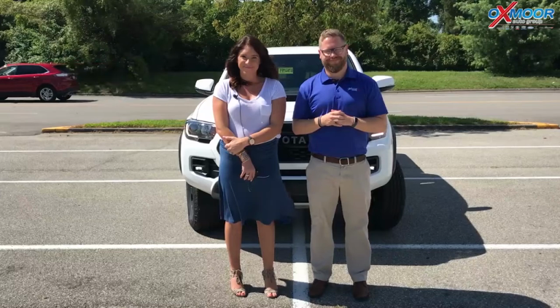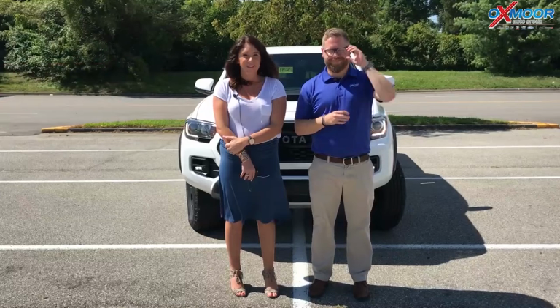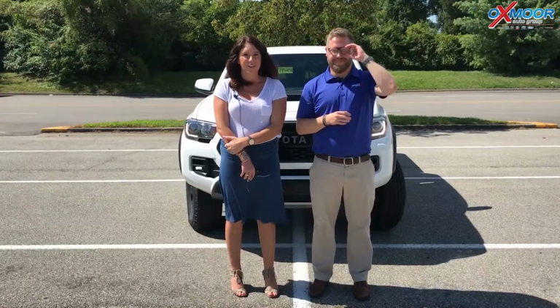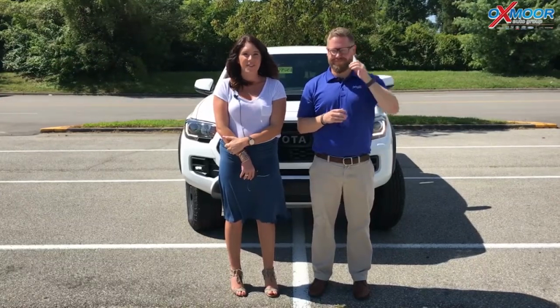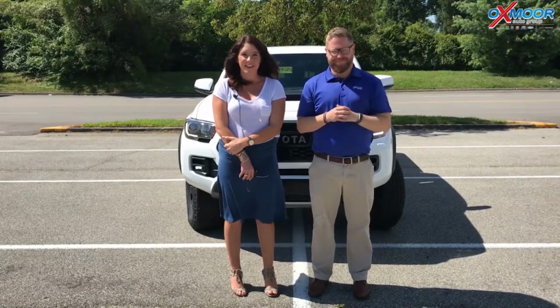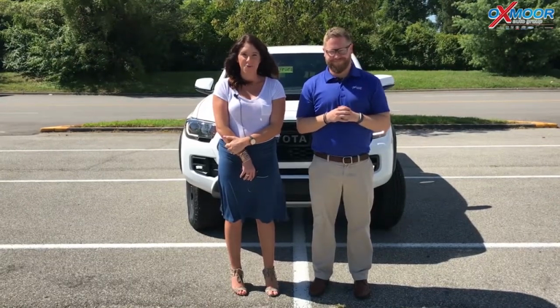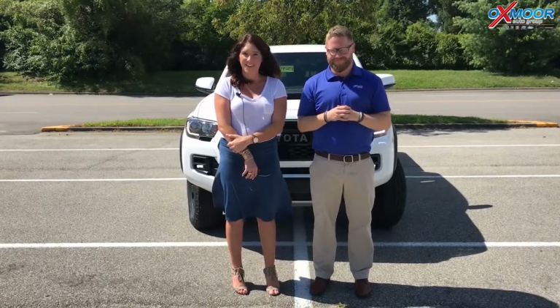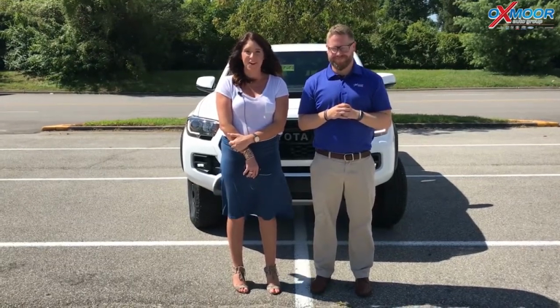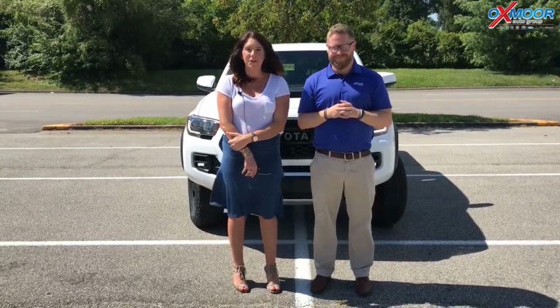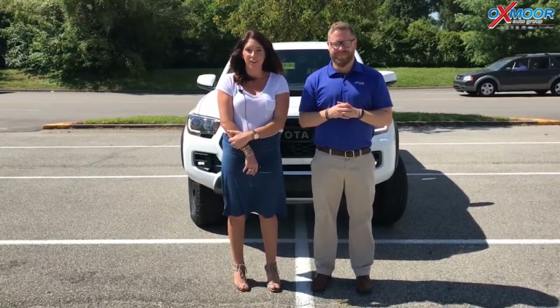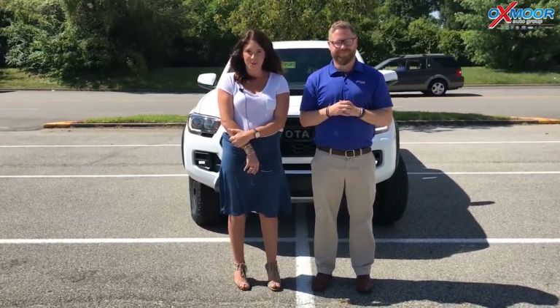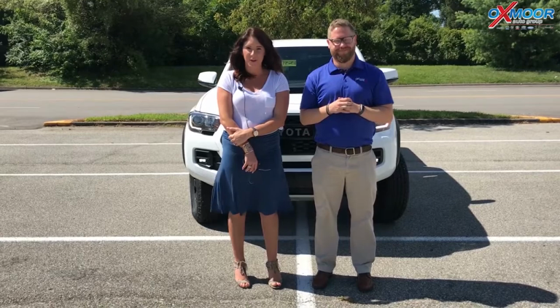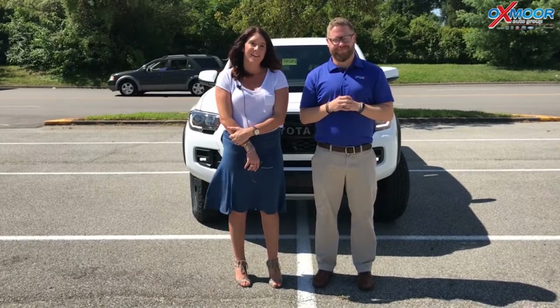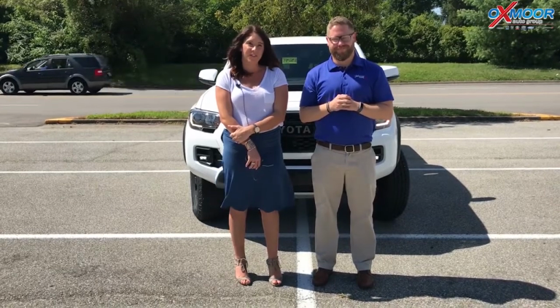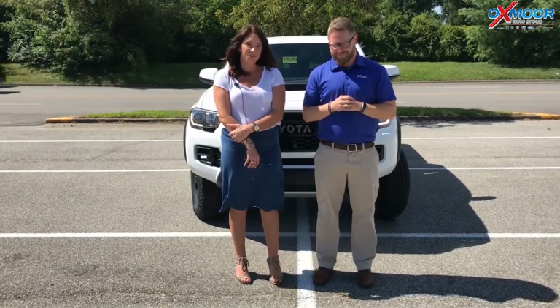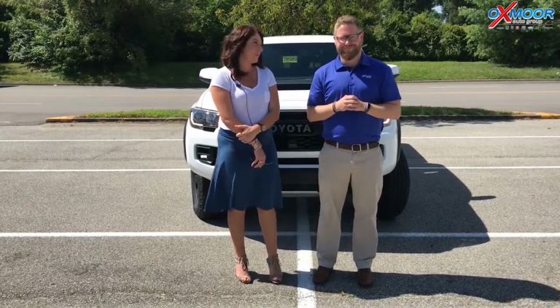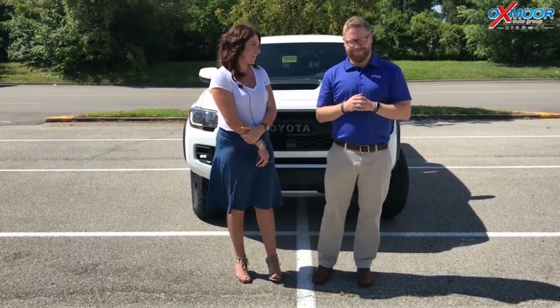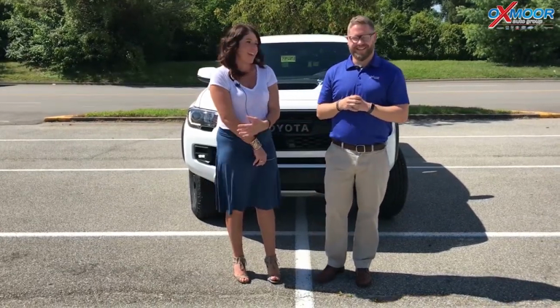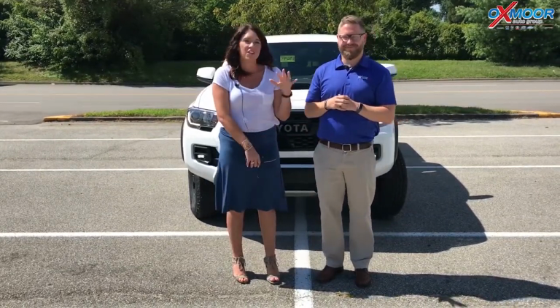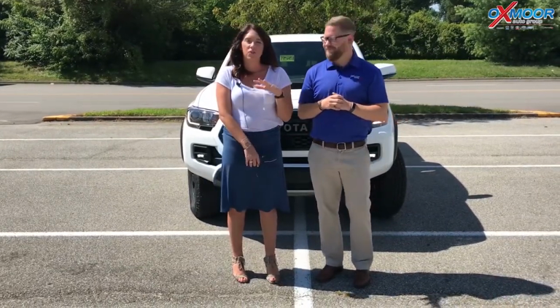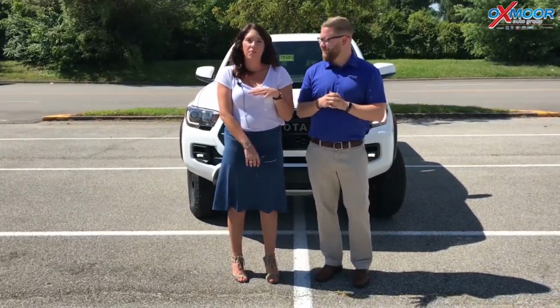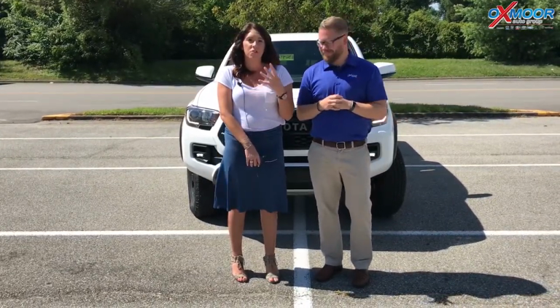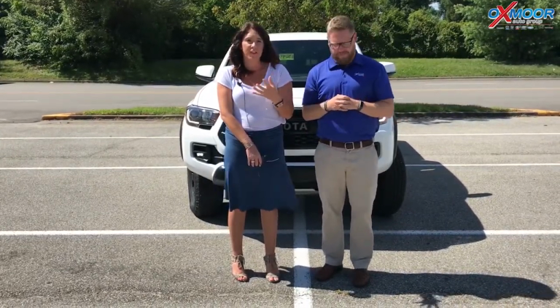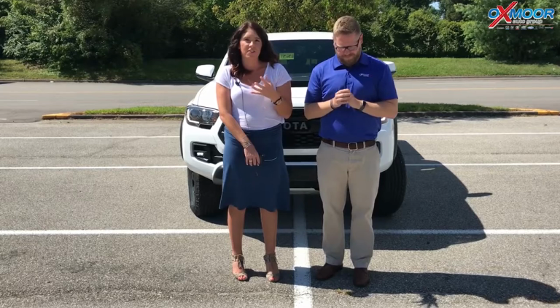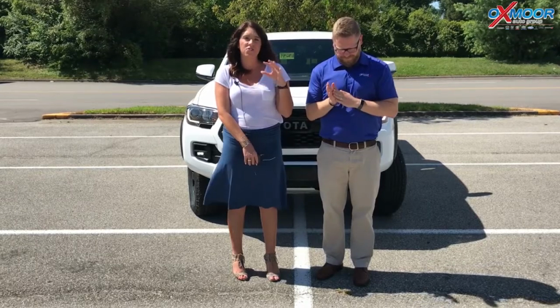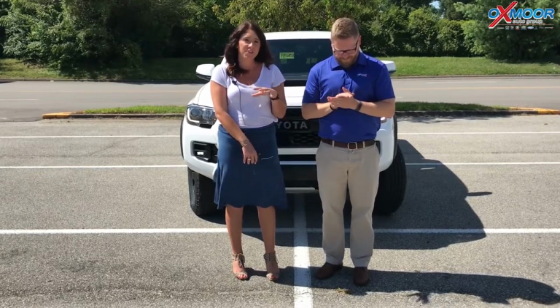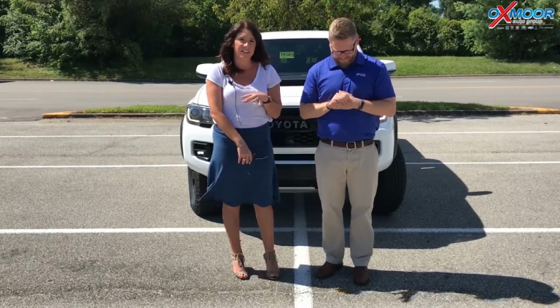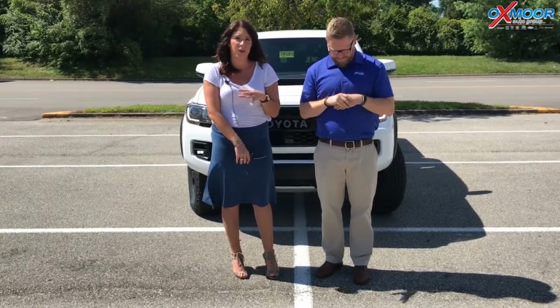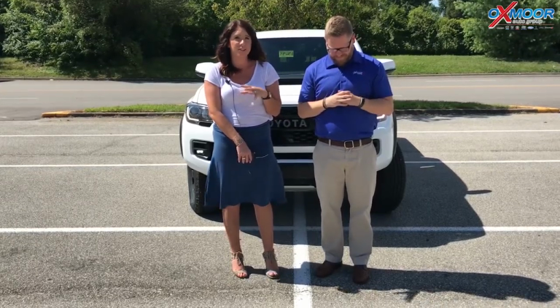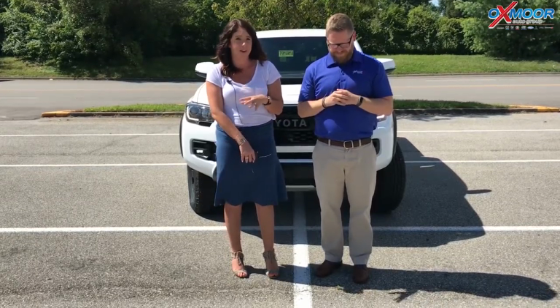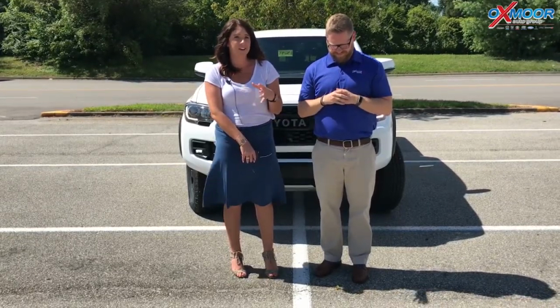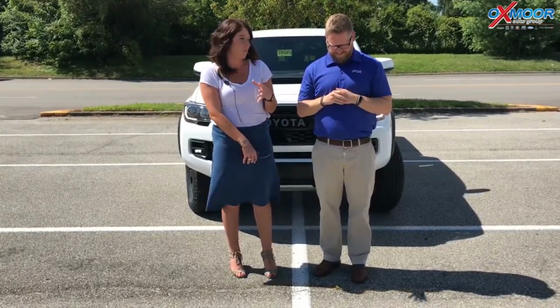Good afternoon everyone, this is Gabrielle with Oxford Honda Group. We are here at Oxford Toyota. We have Chuck Schumann here with us, and Chuck is going to go over a couple of the newest features. This is the 2018 Toyota Tacoma, the TRD Pro.